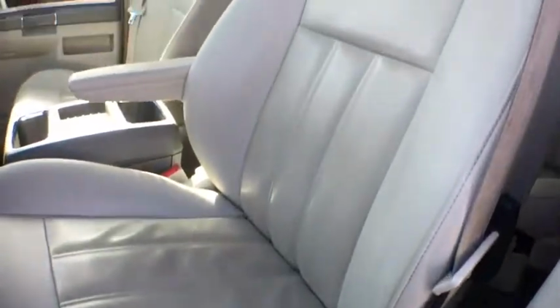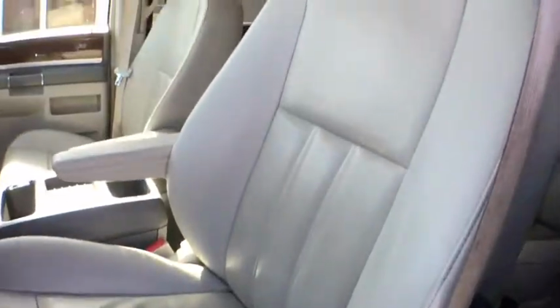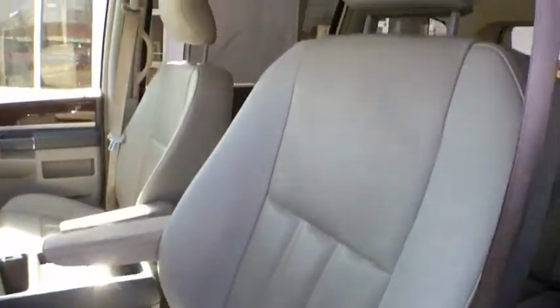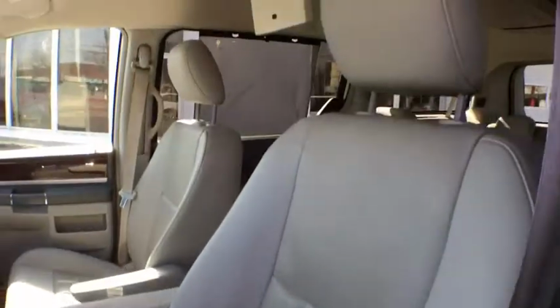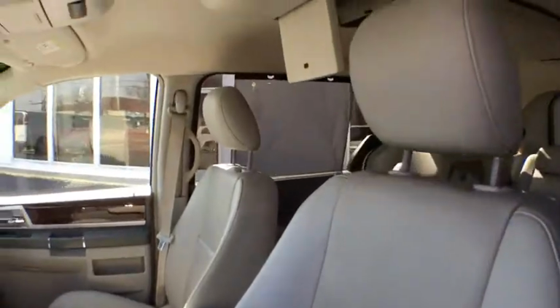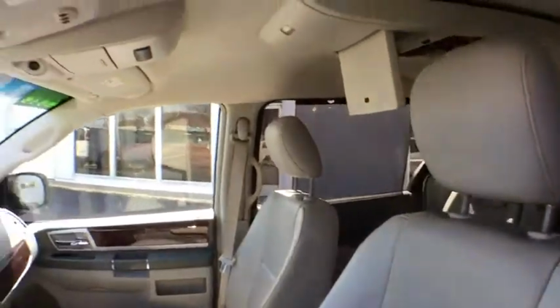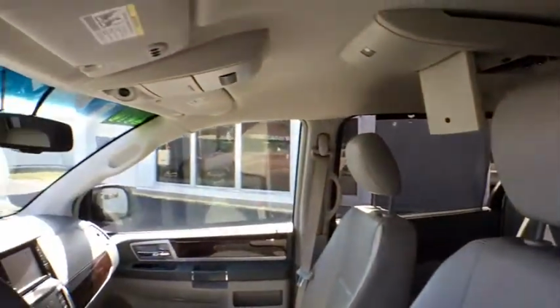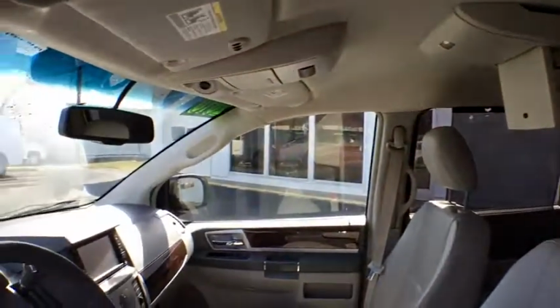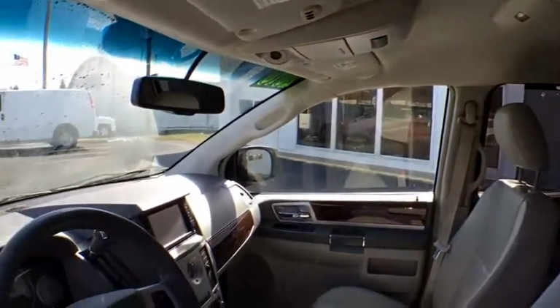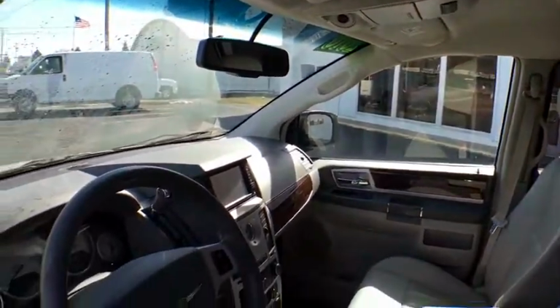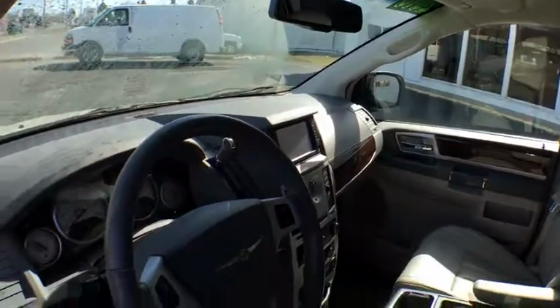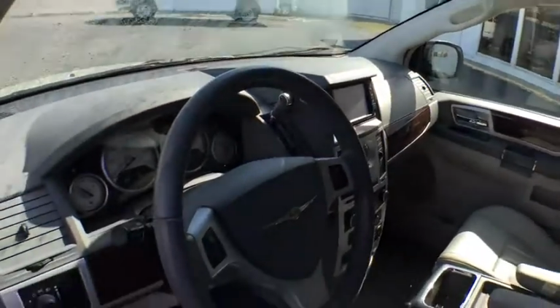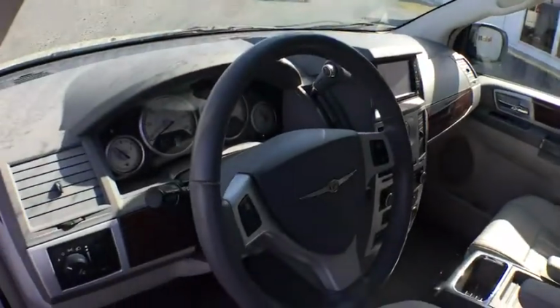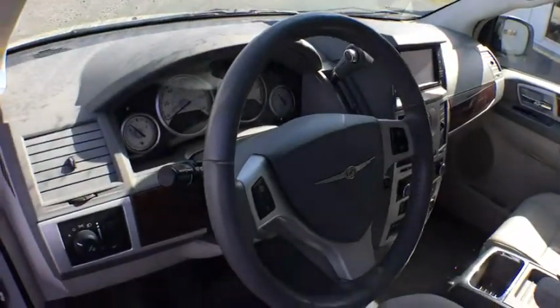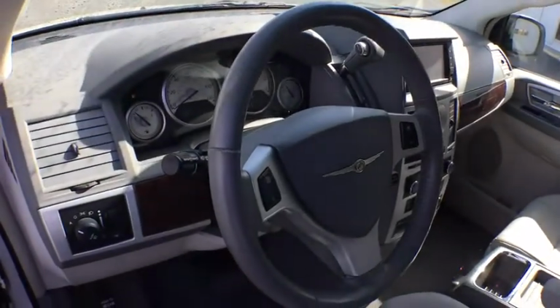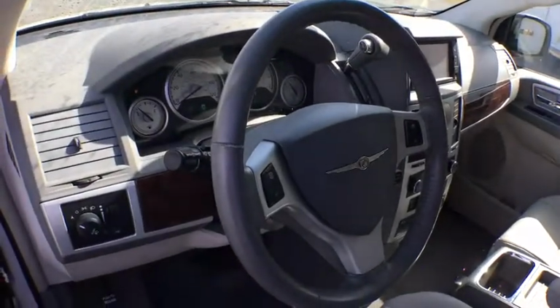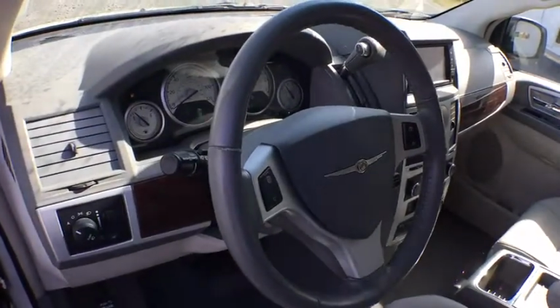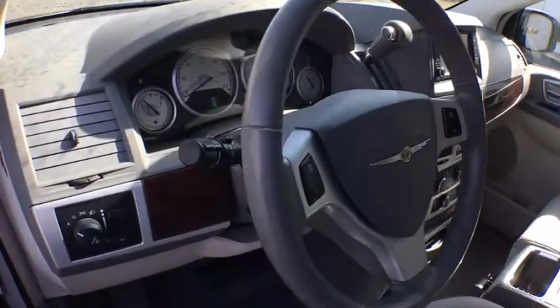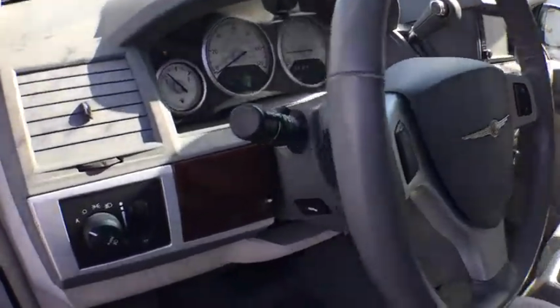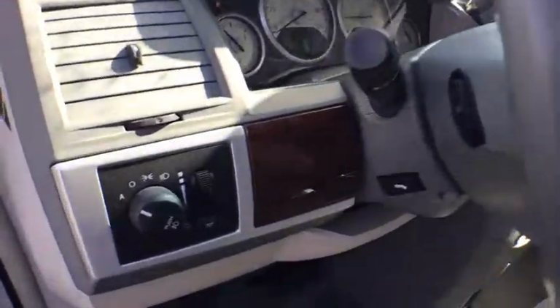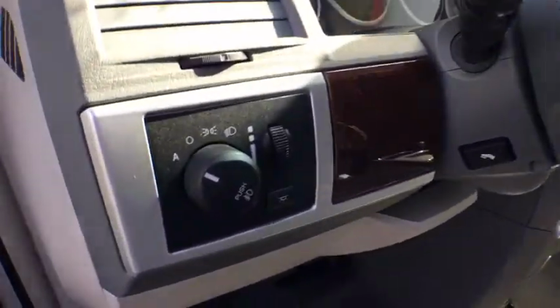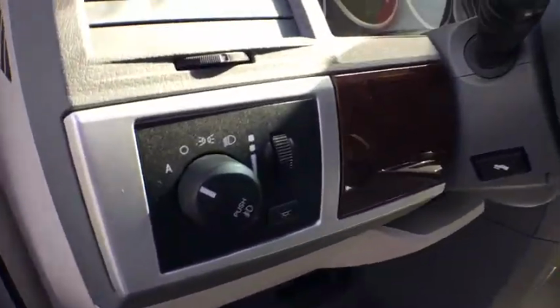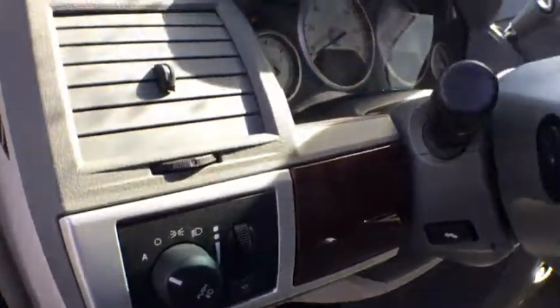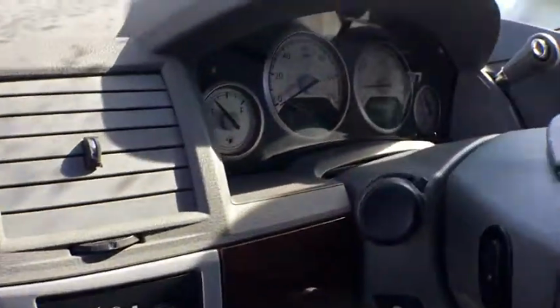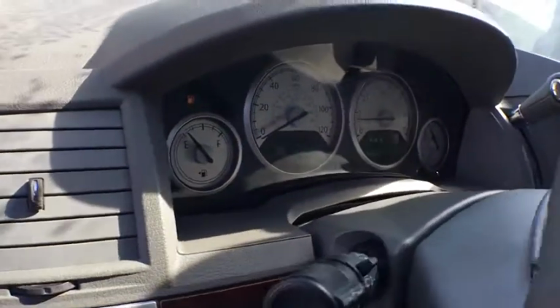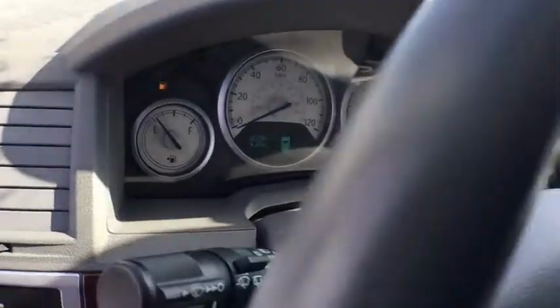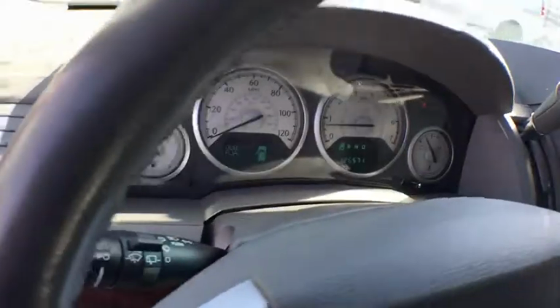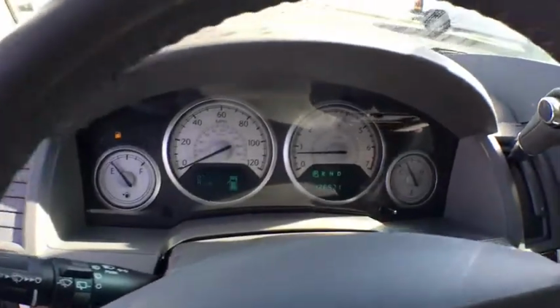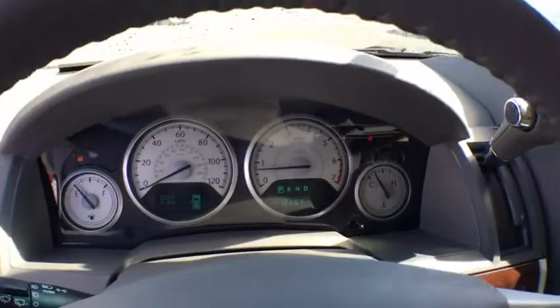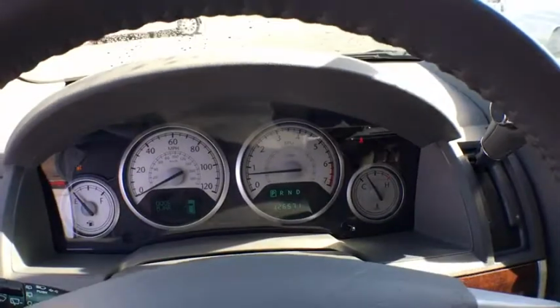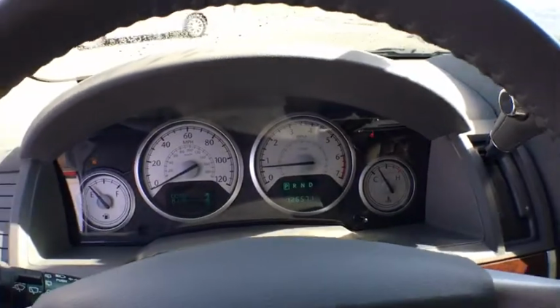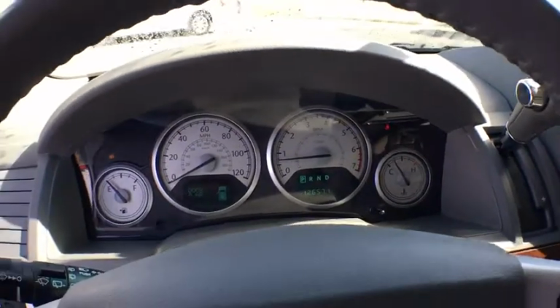Electronic stability control, CD player, power windows, trip computer, panic alarm, overhead console, tachometer, remote keyless entry, brake assist, driver vanity mirror.